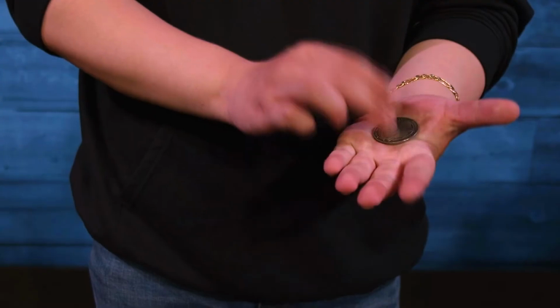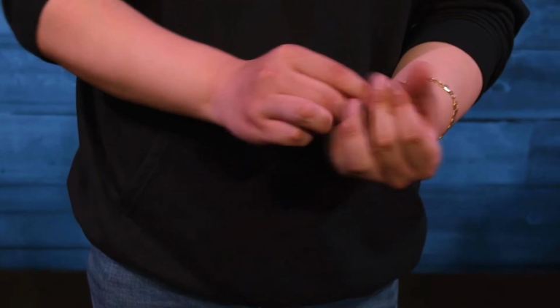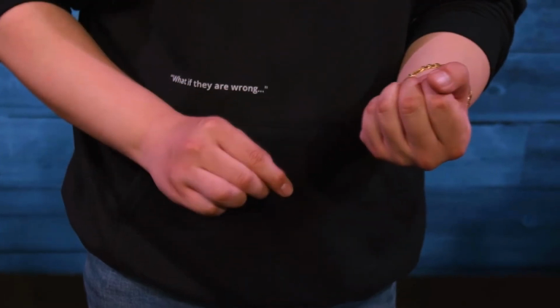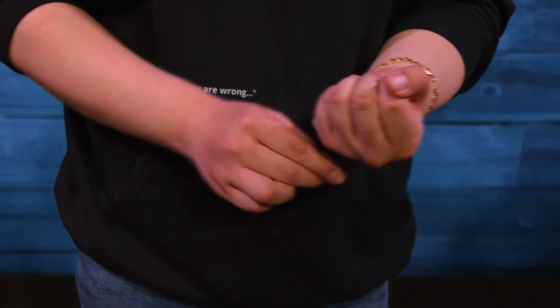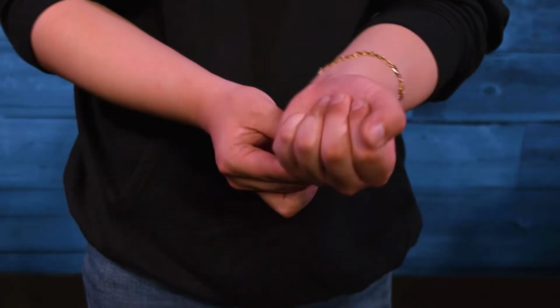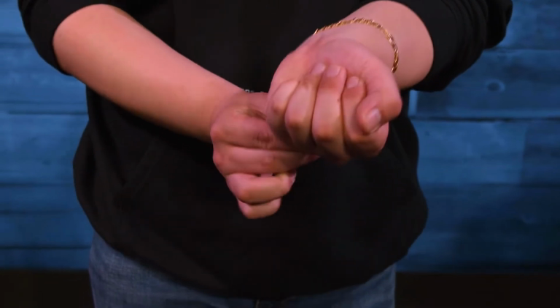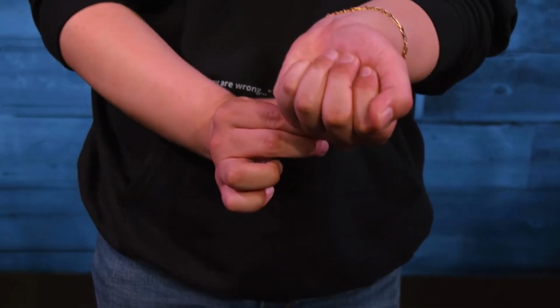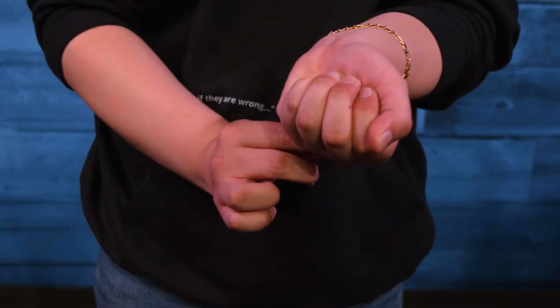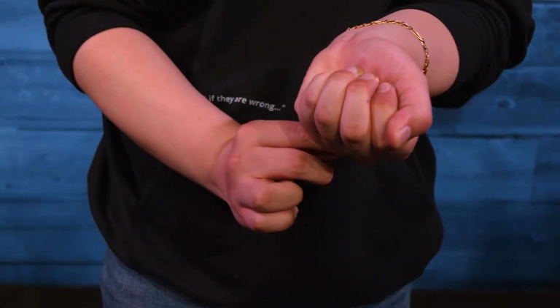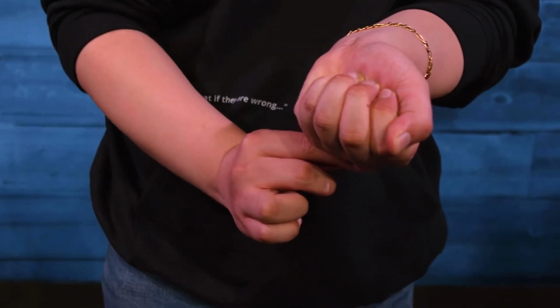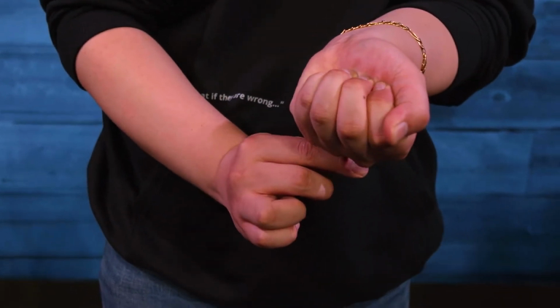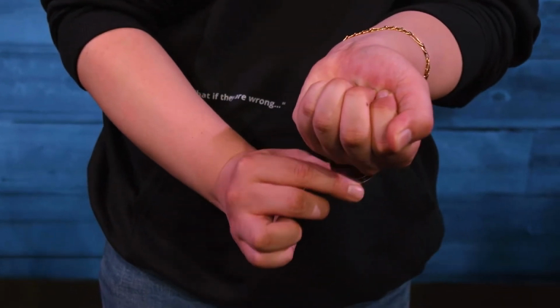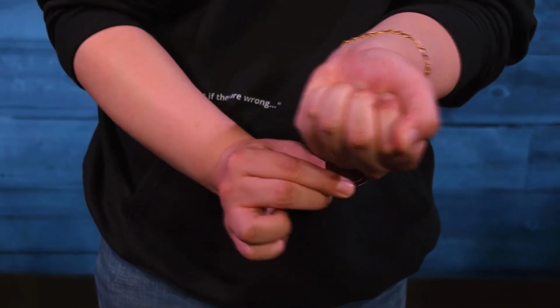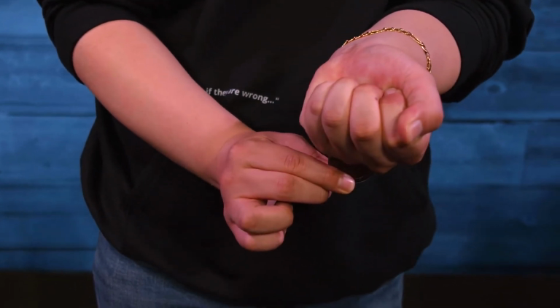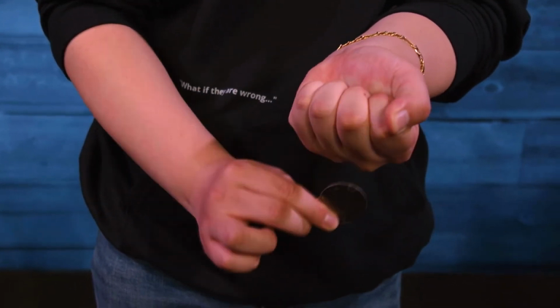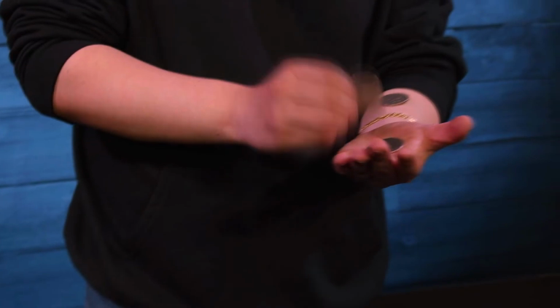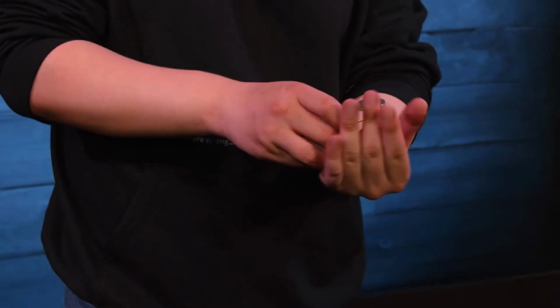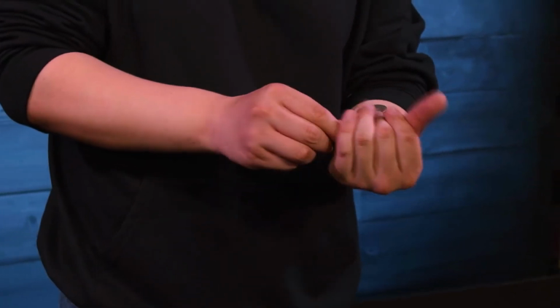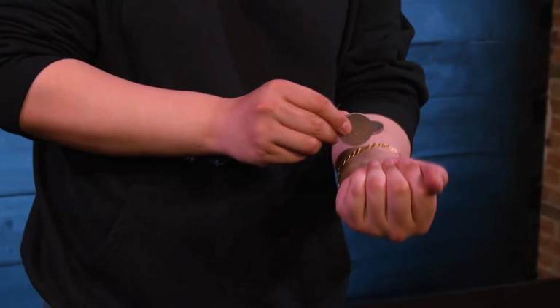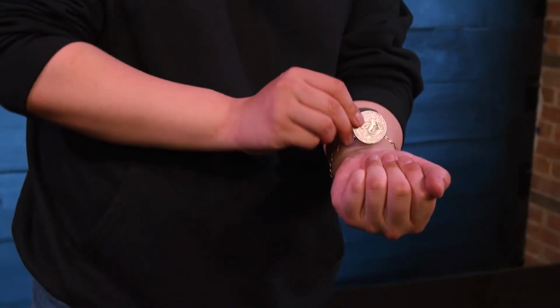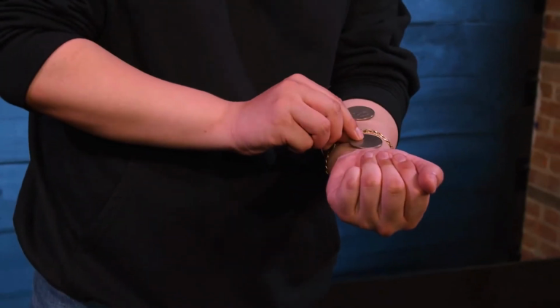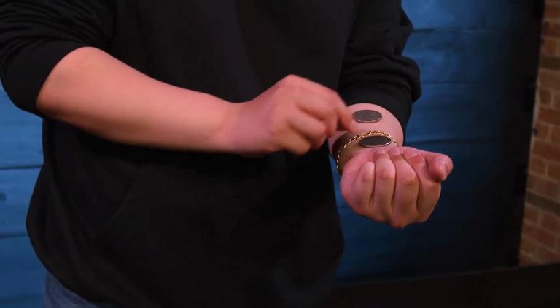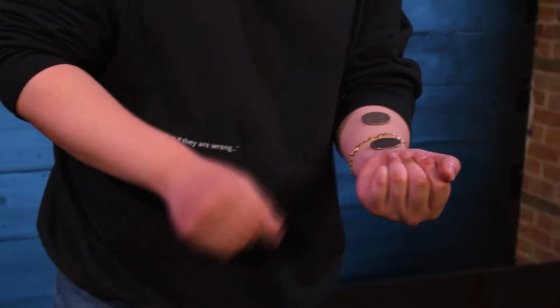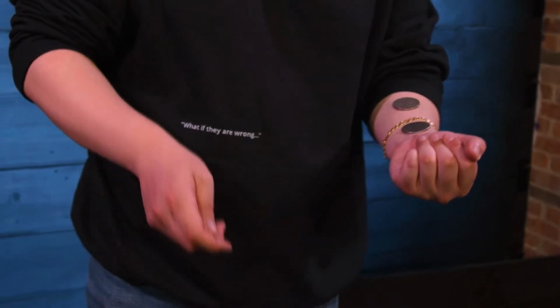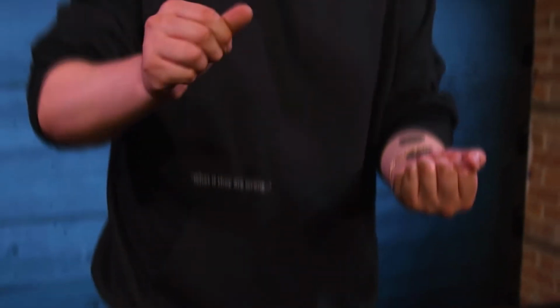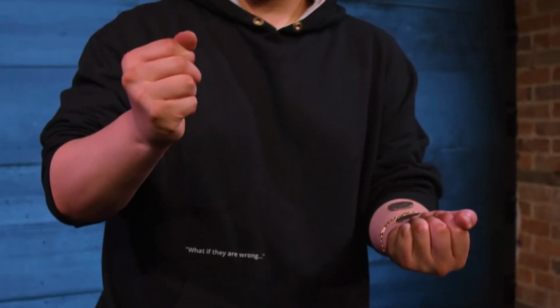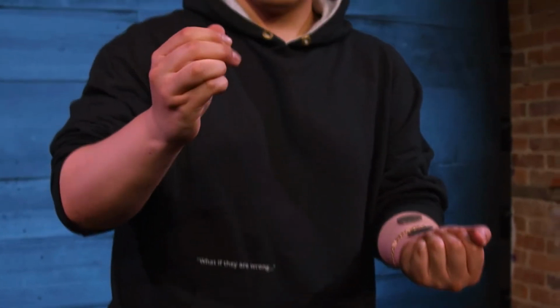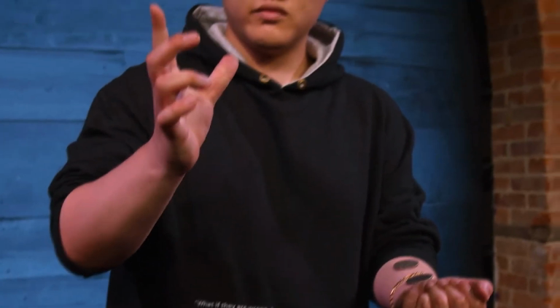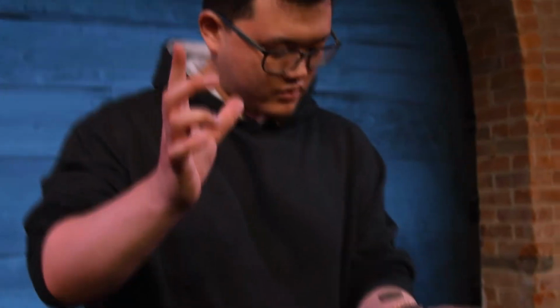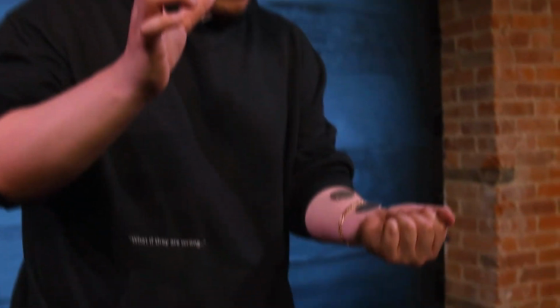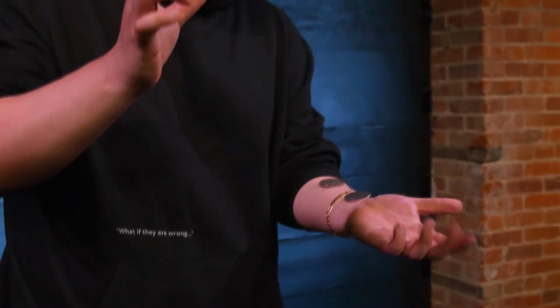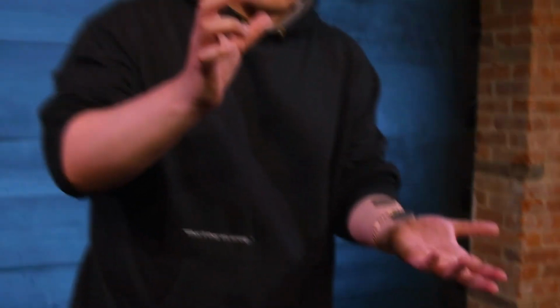You'll also learn some of my favorite routines. I will teach you how to pull a coin through the back of your hand, four different coins across routines that have no gimmicks, and emphasizes the visual possibilities of coin magic.